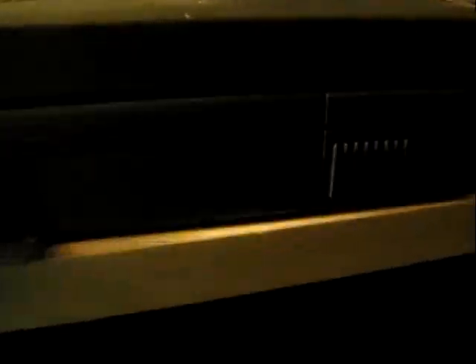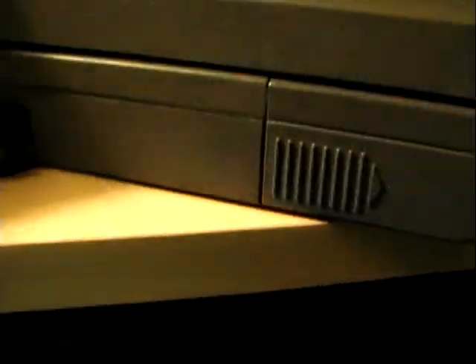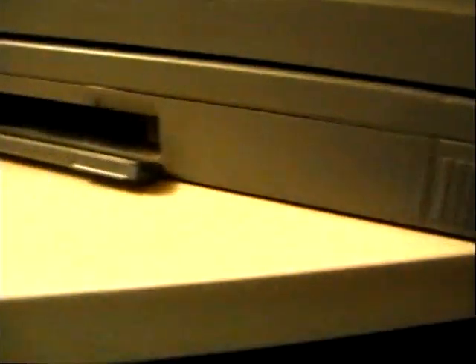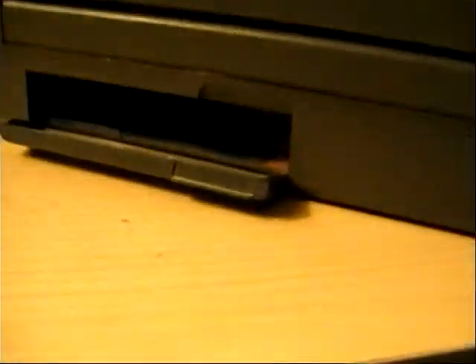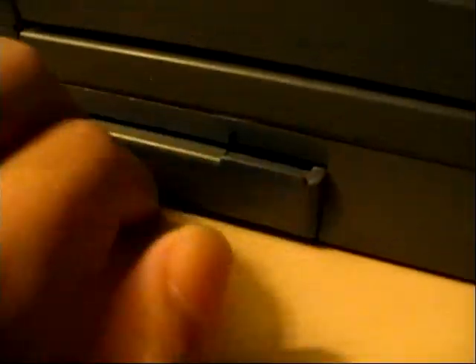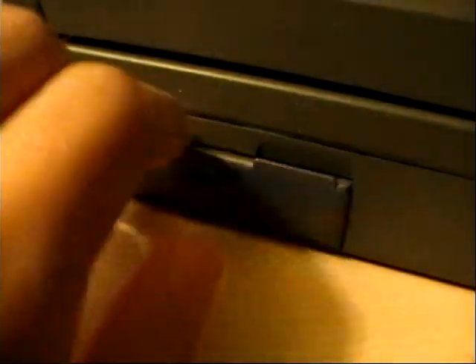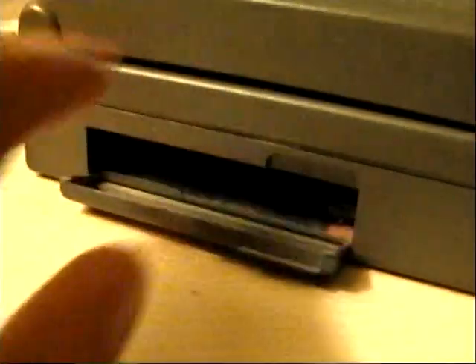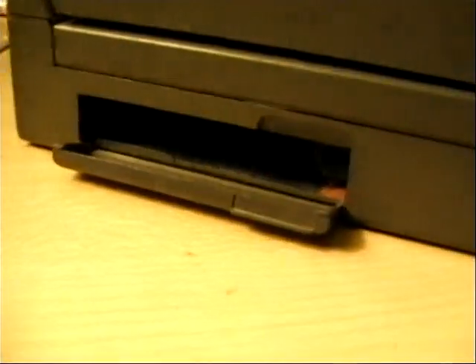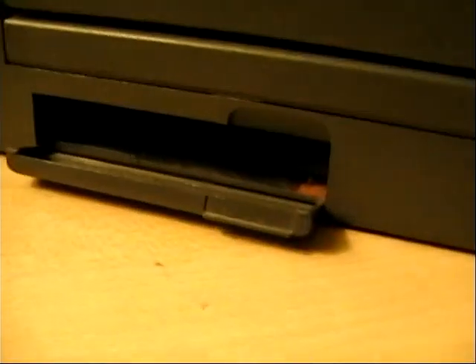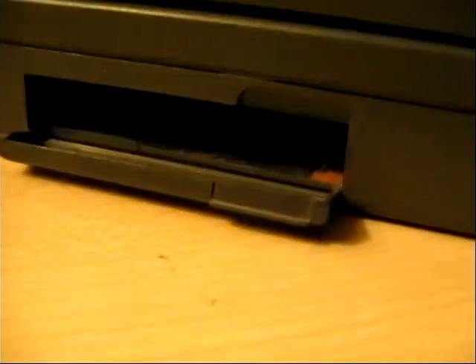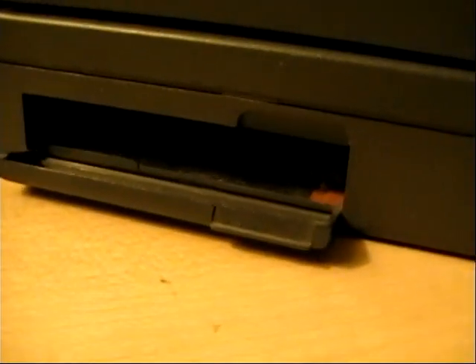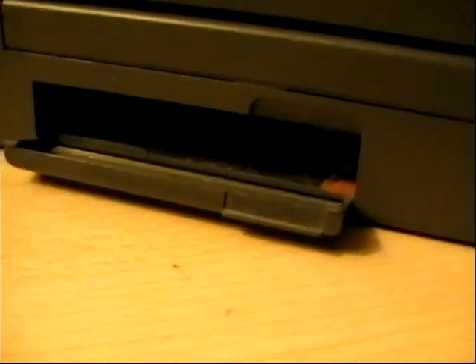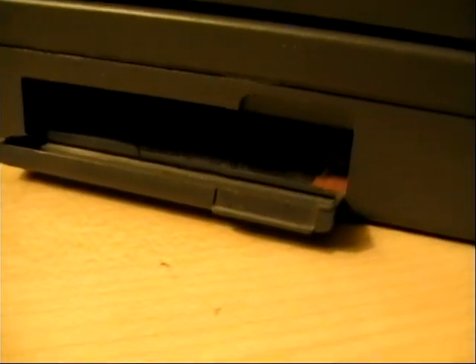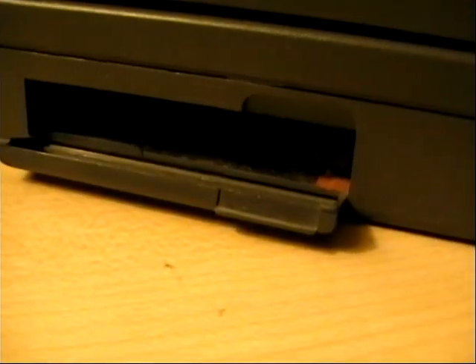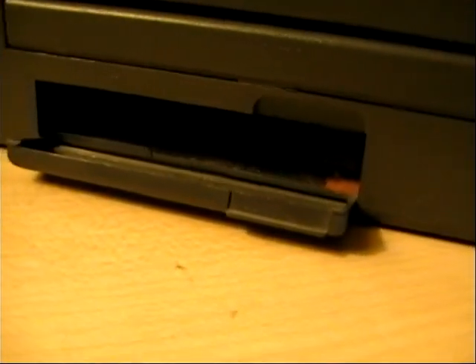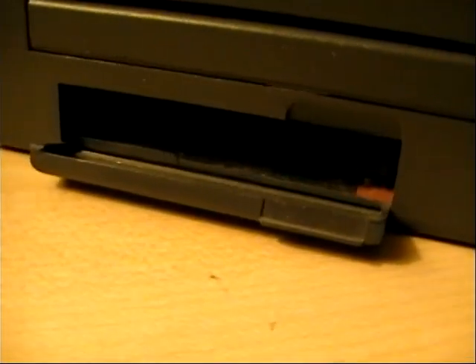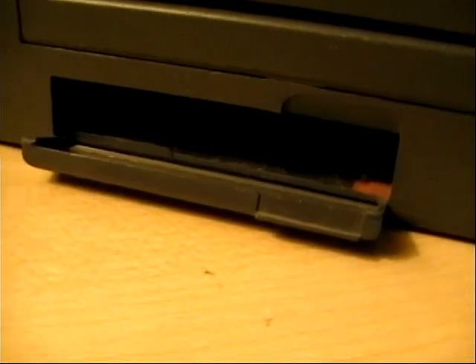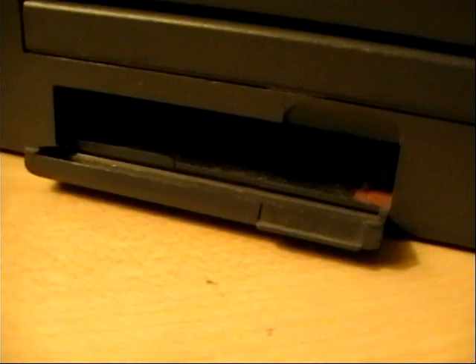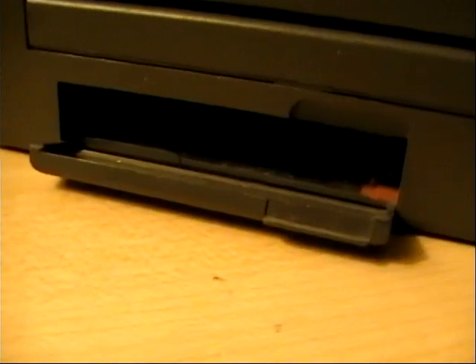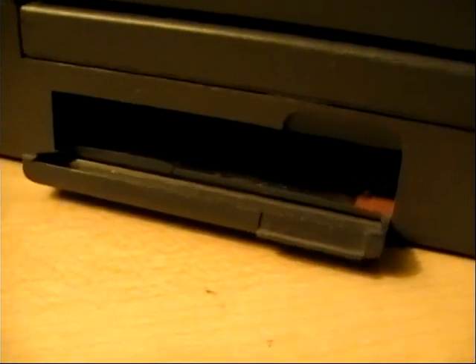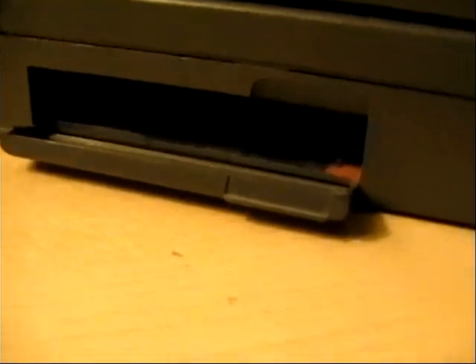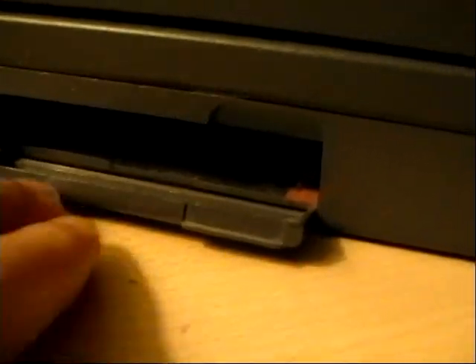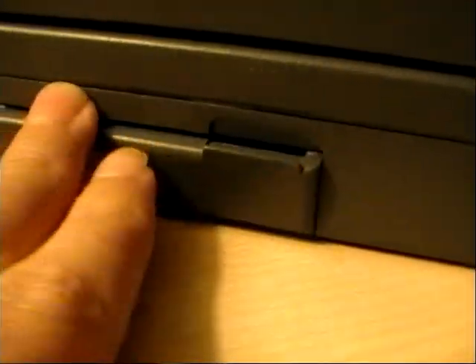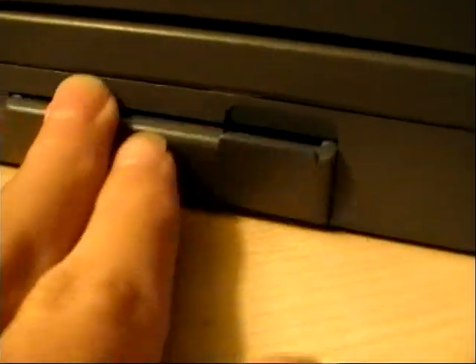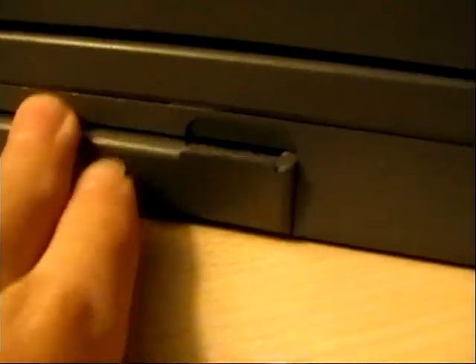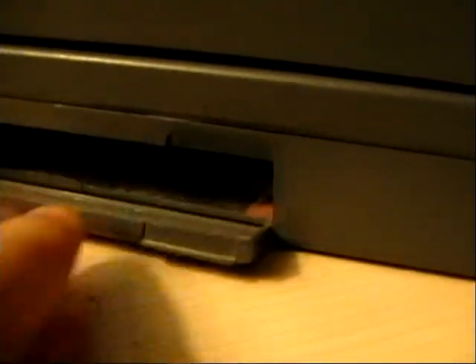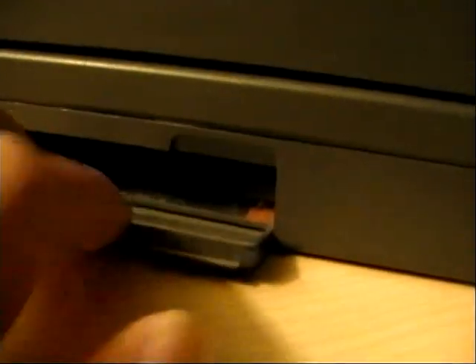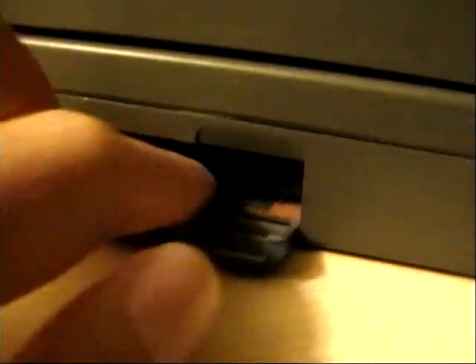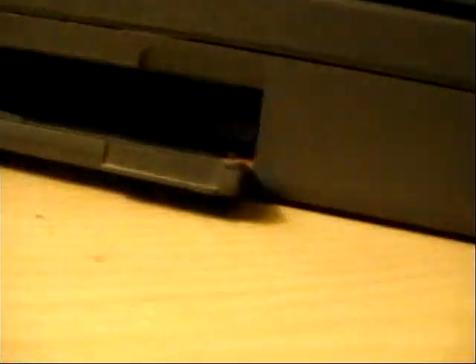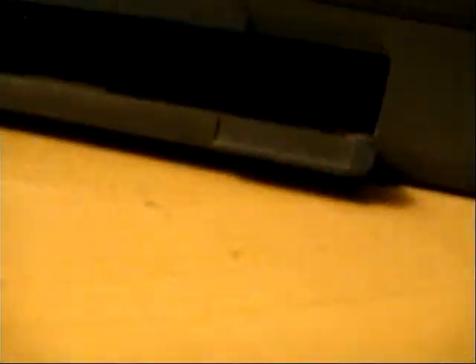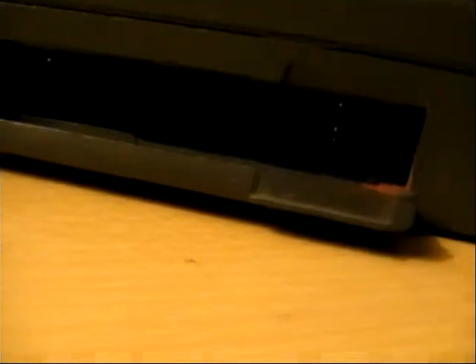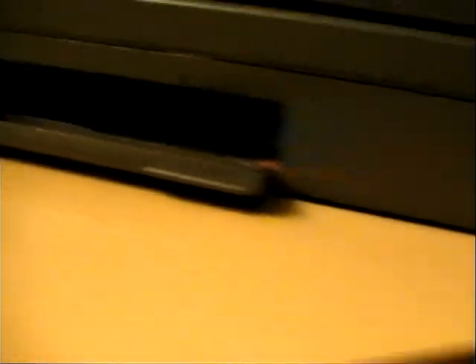On this side, this doesn't really close, but these are Type 1 PCMCIA slots, and there are two under there.